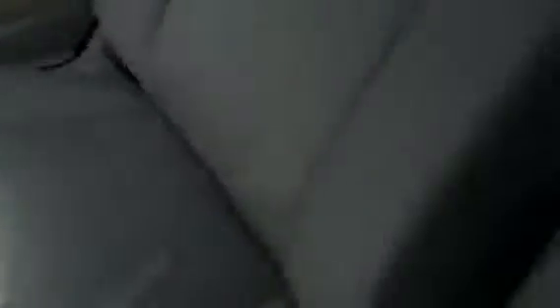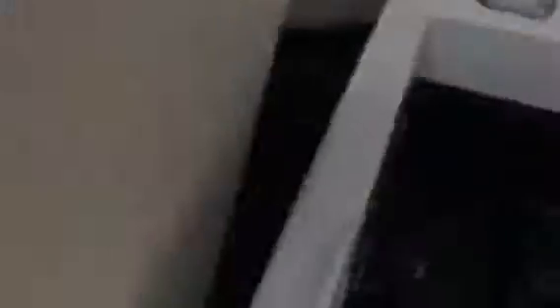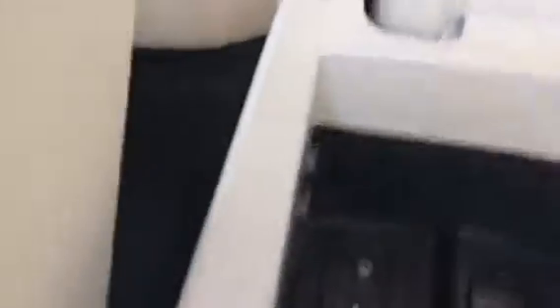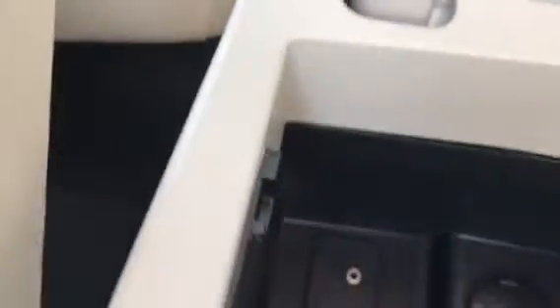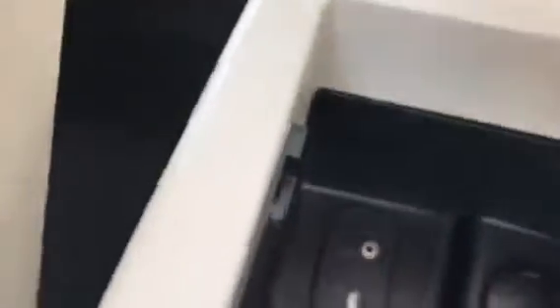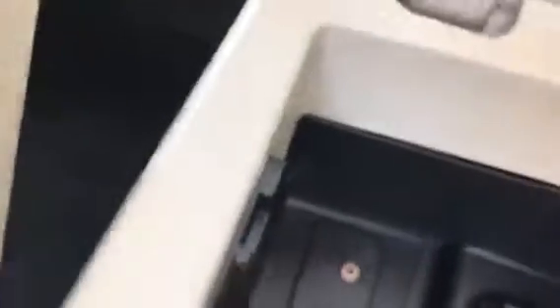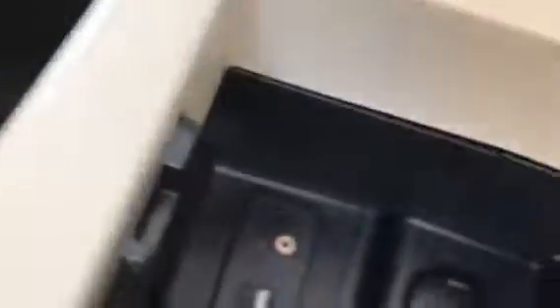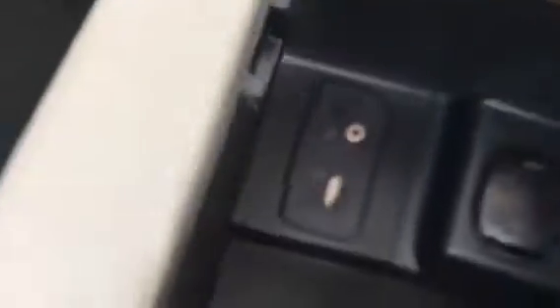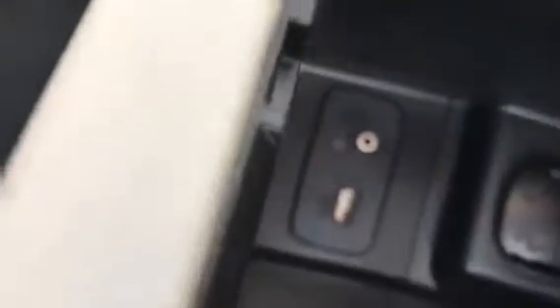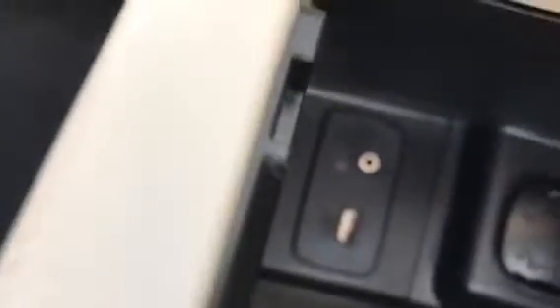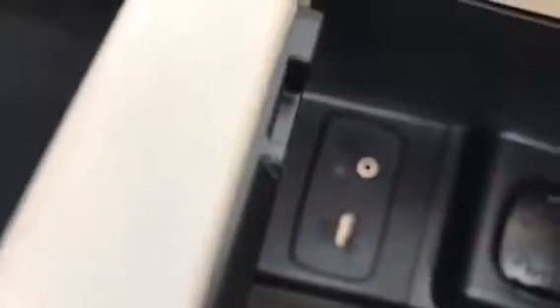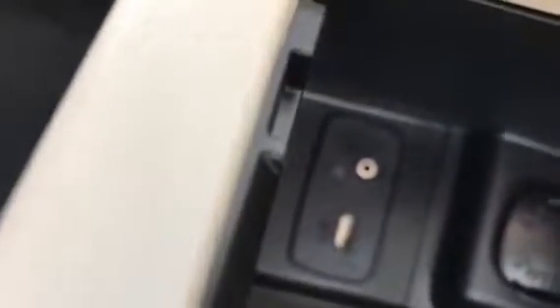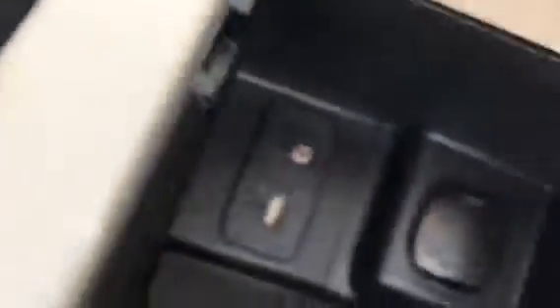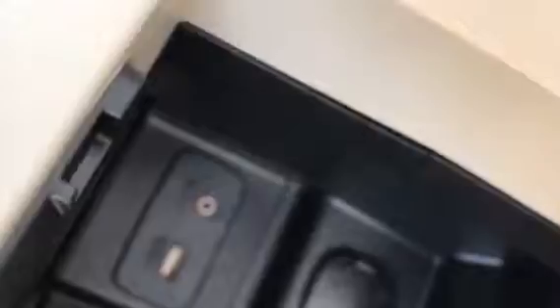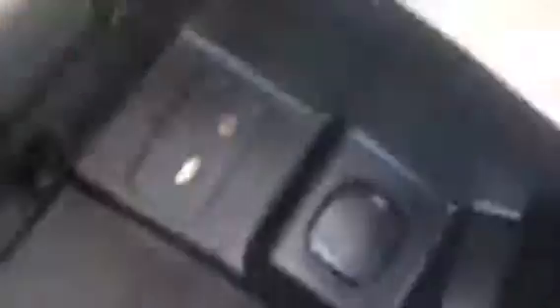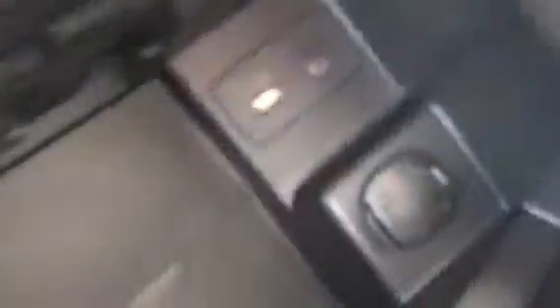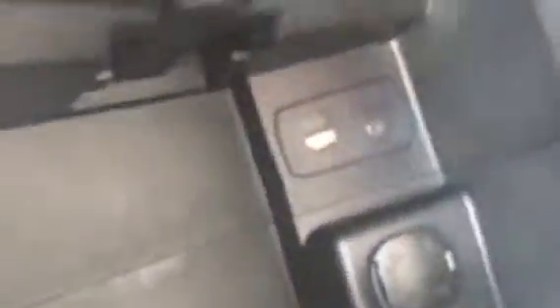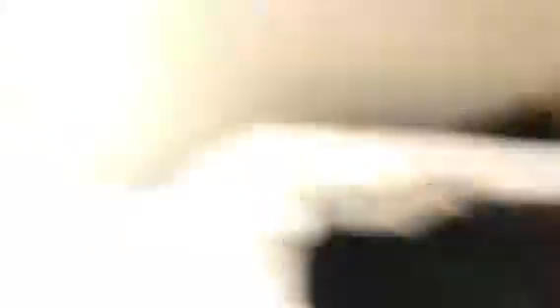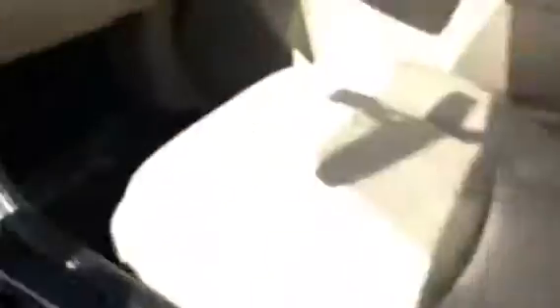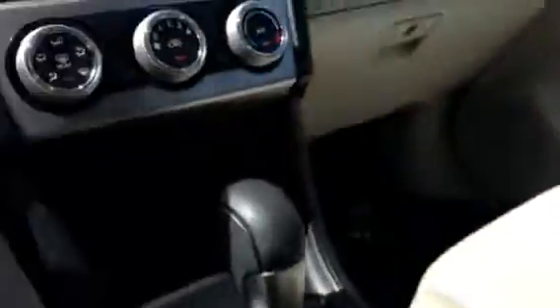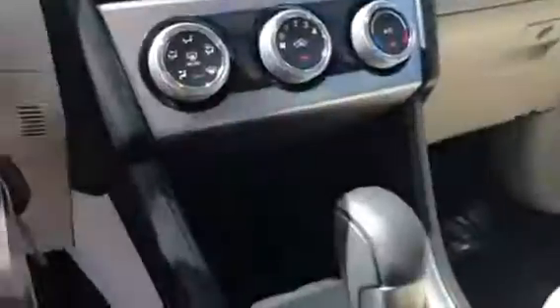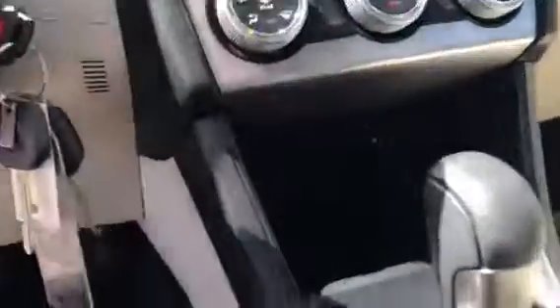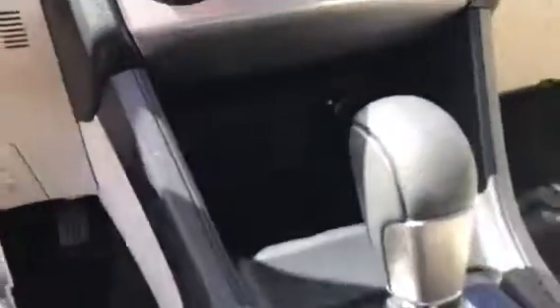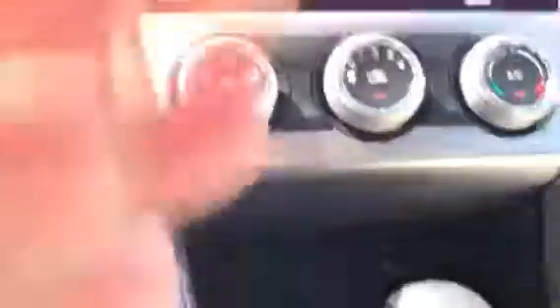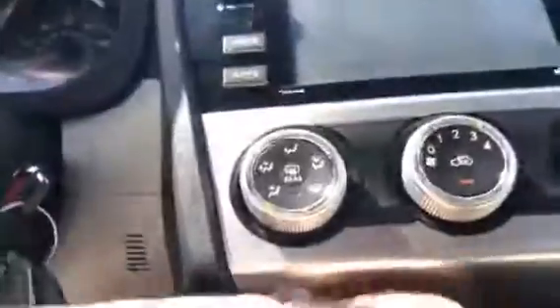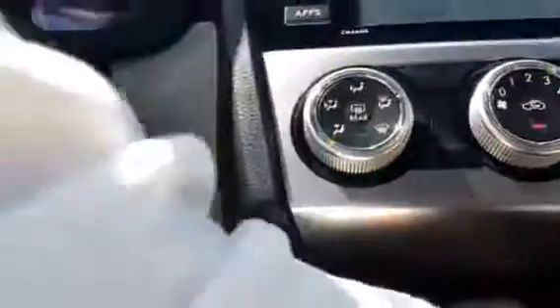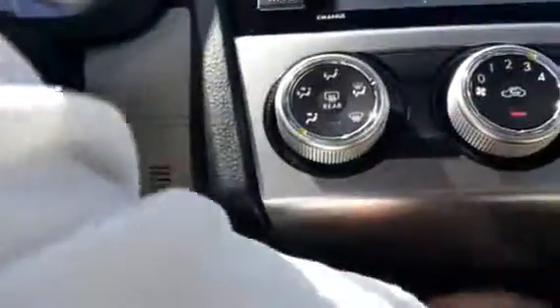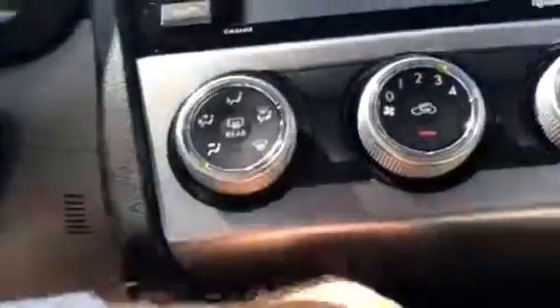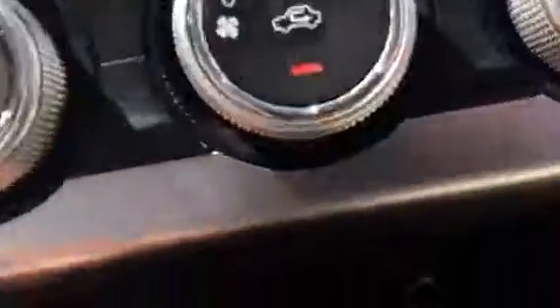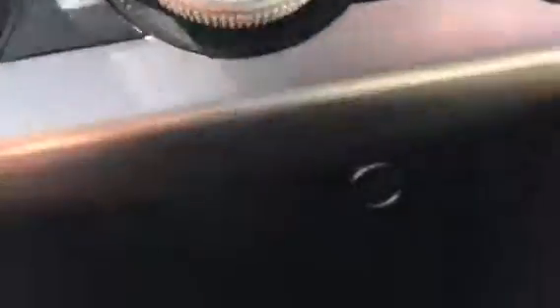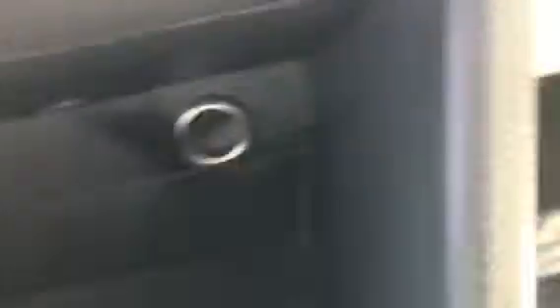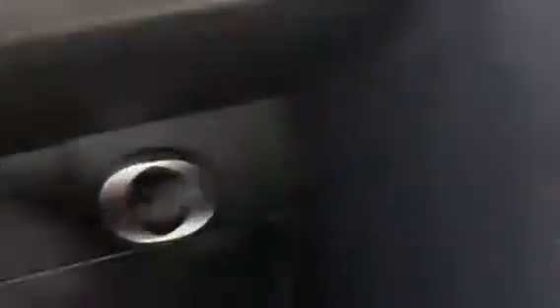In the center here you do have a USB port, auxiliary plug, and a charger. There's another charger up front as well.